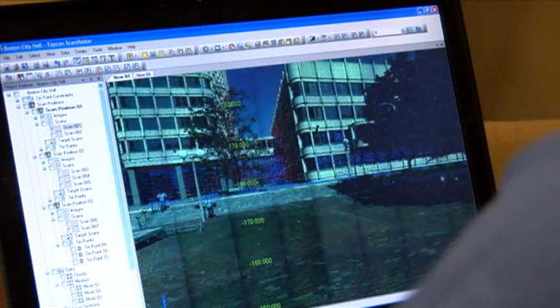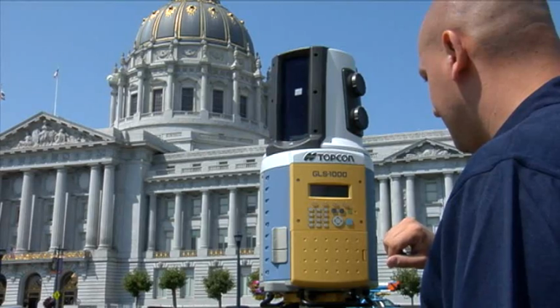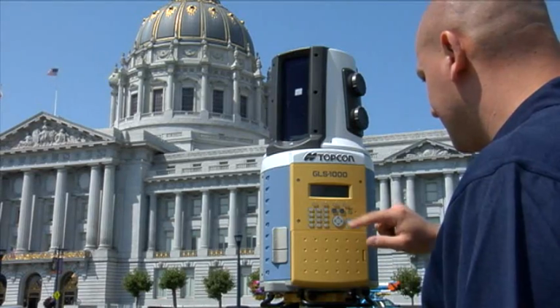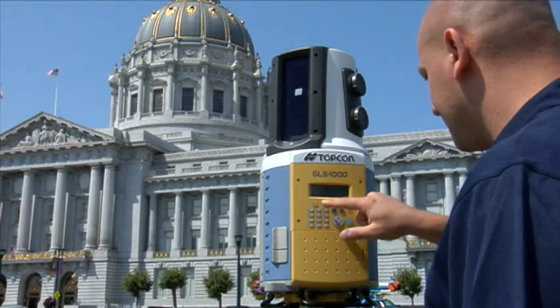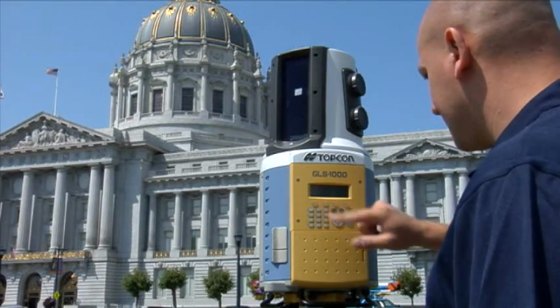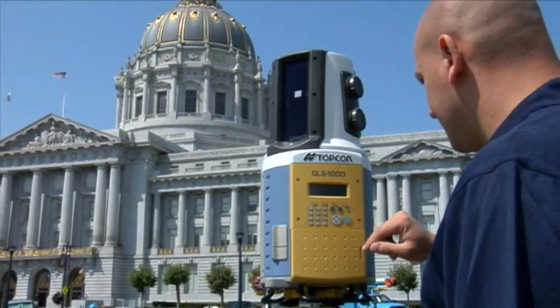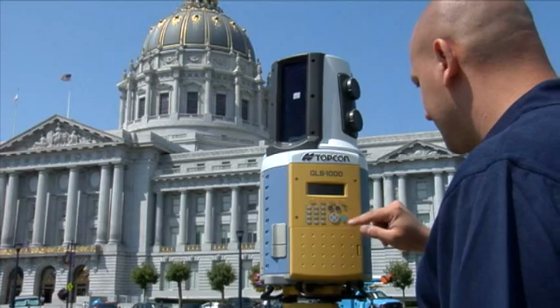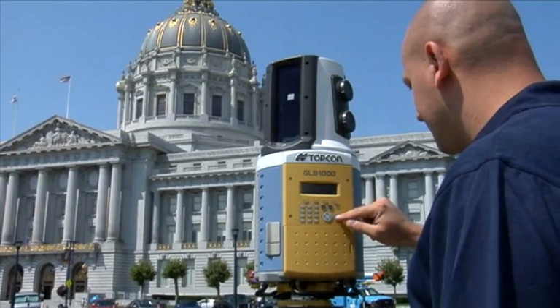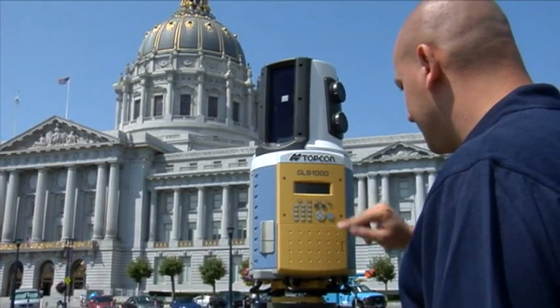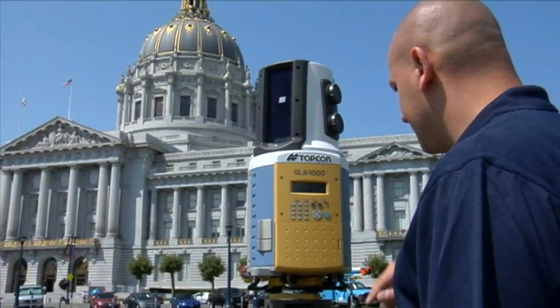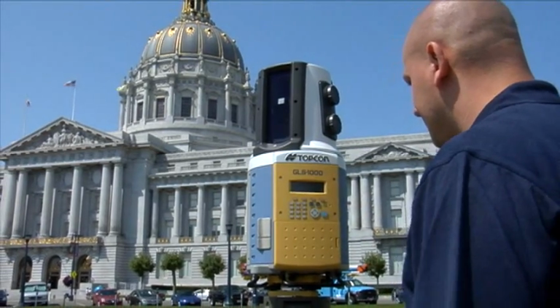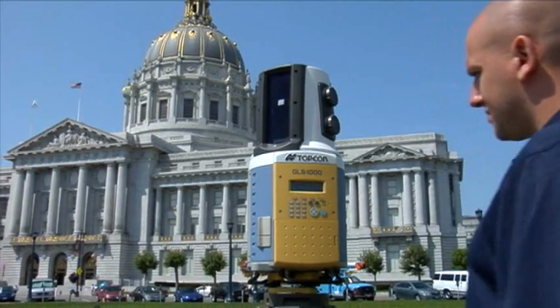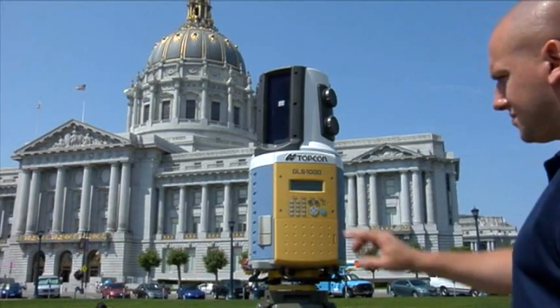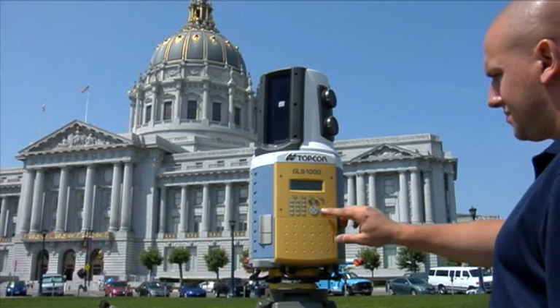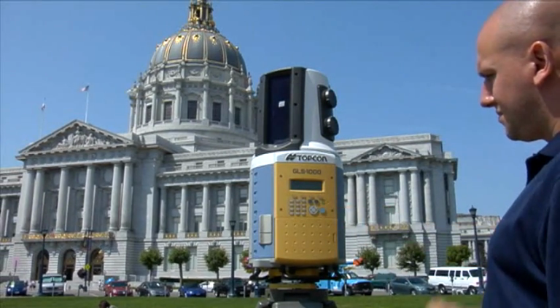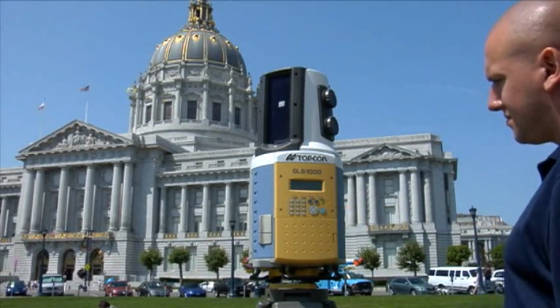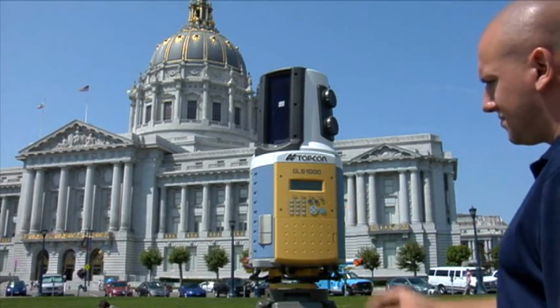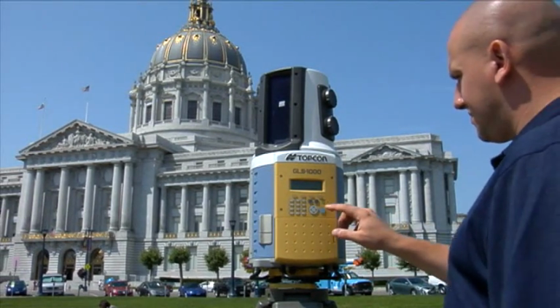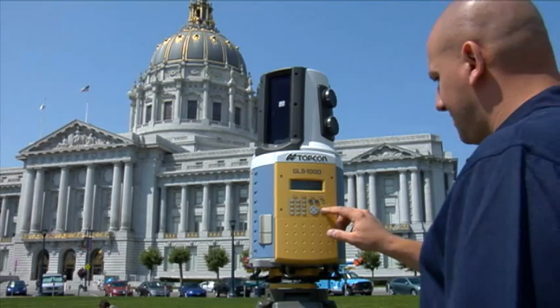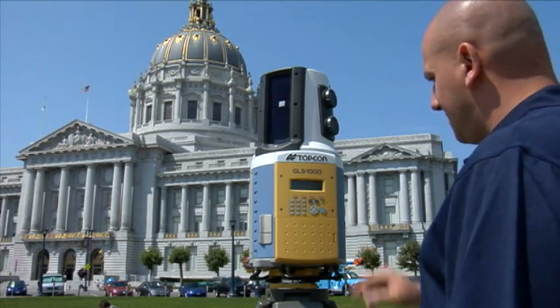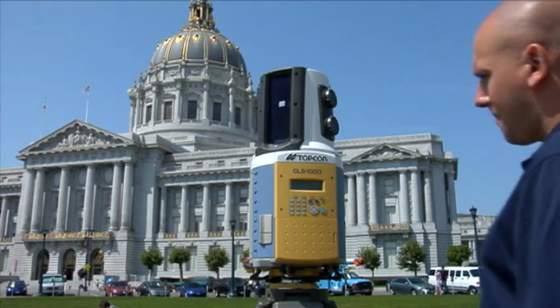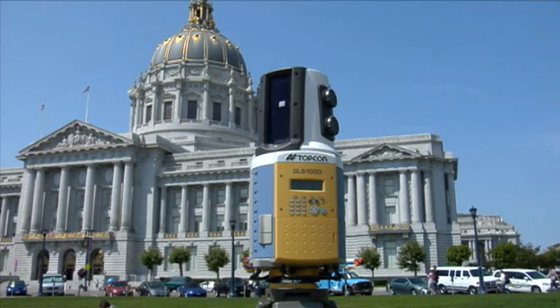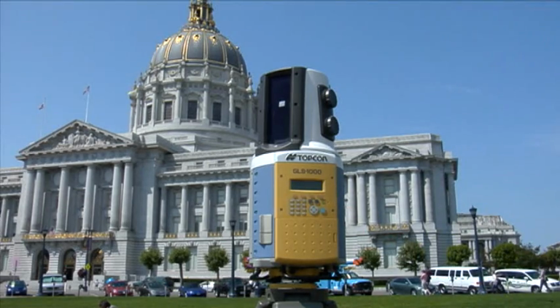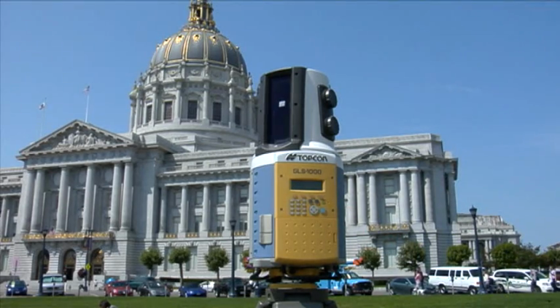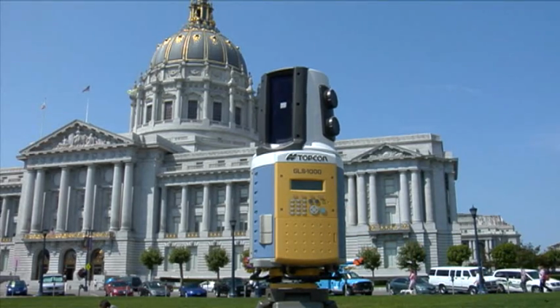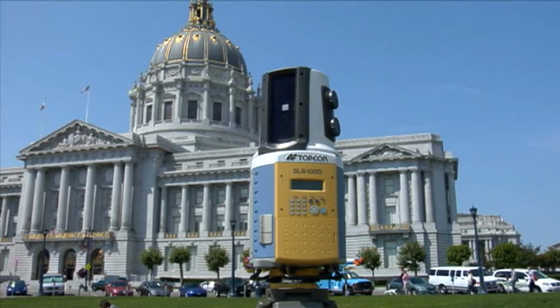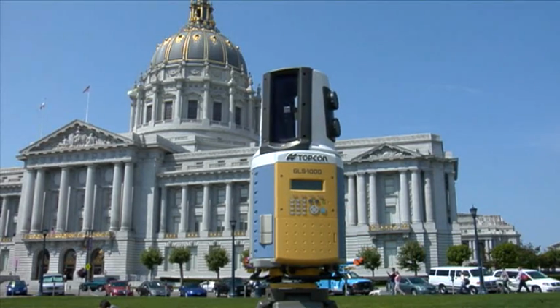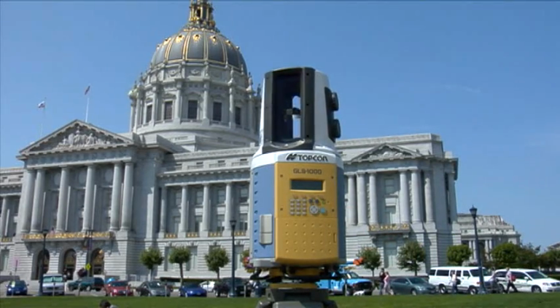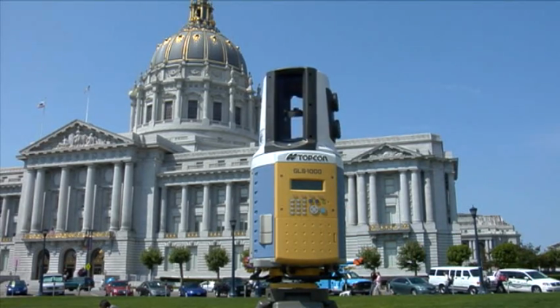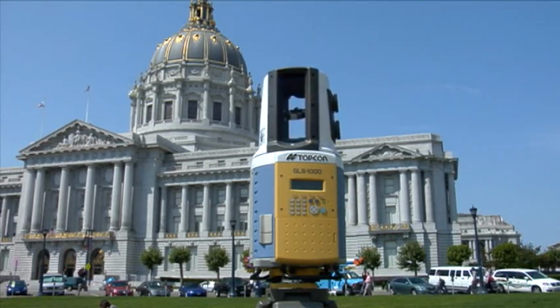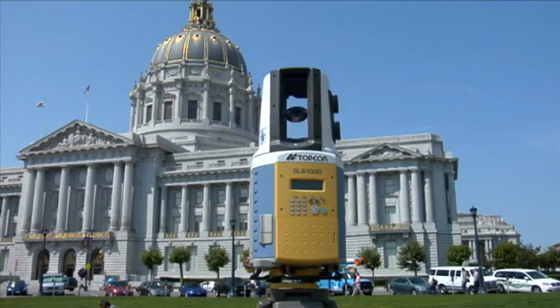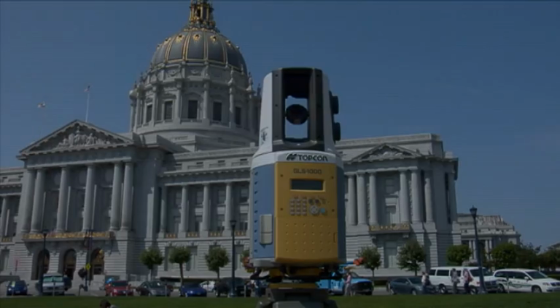The GLS-1000 — streamlined, sophisticated but simple, surveyor-friendly, and much, much more. TopCon: the primary source for your surveying needs.